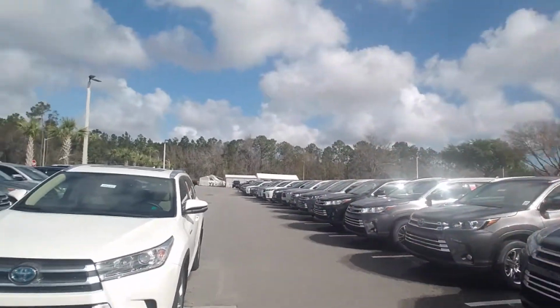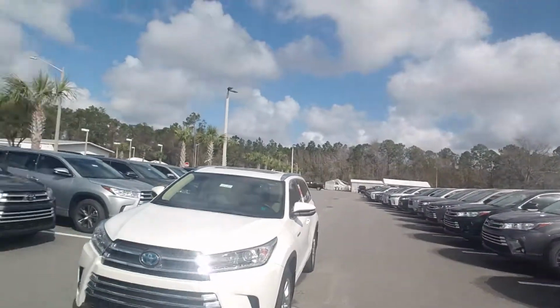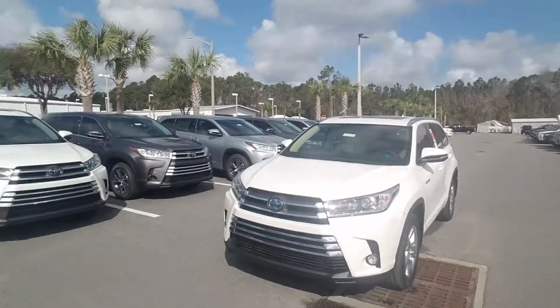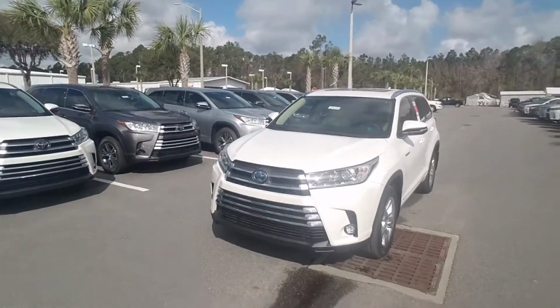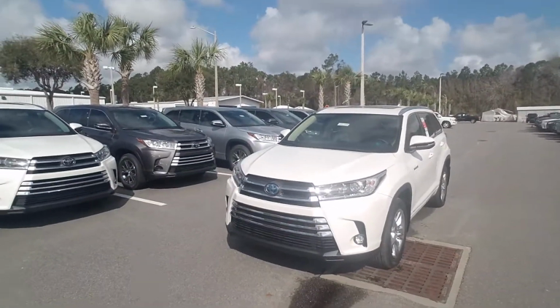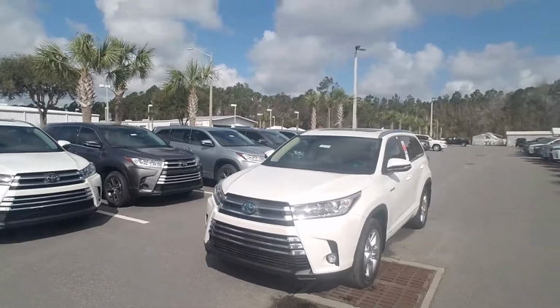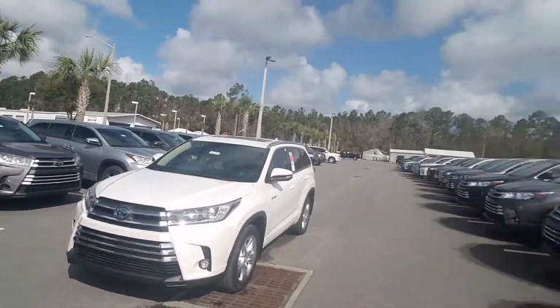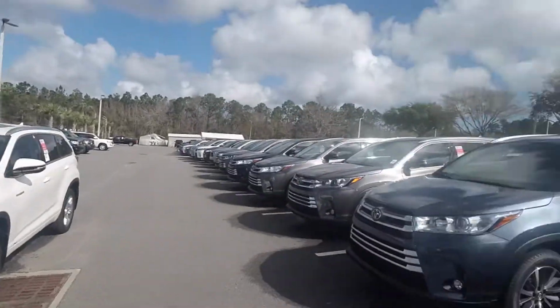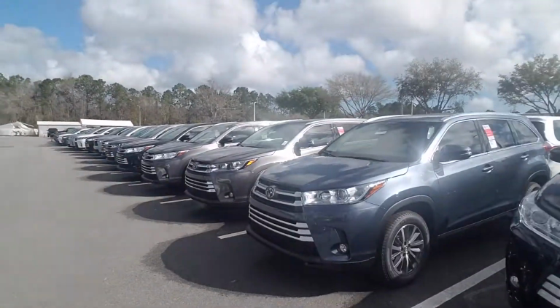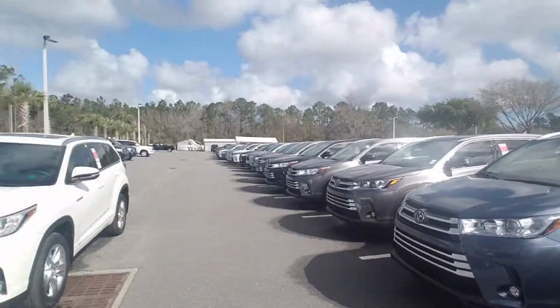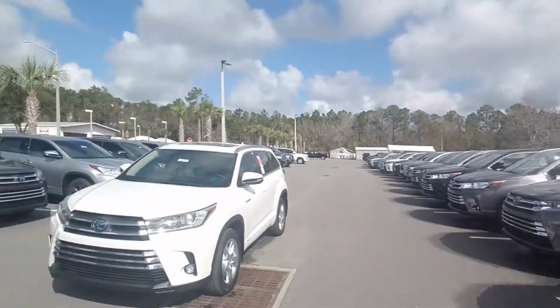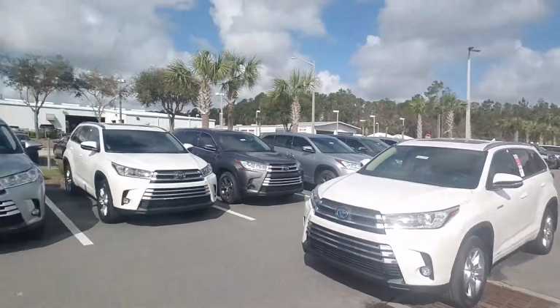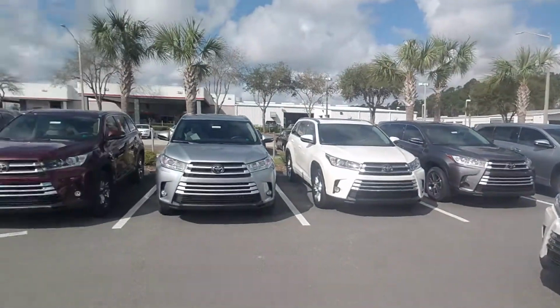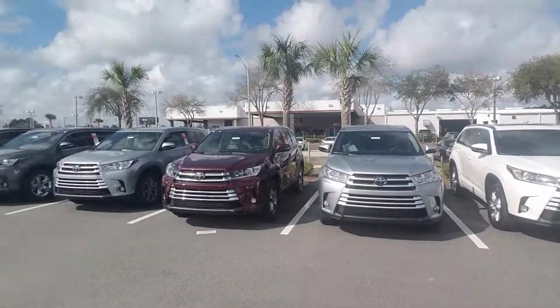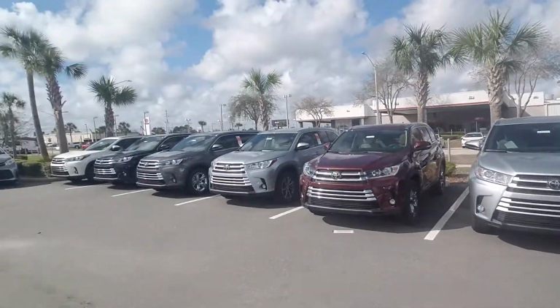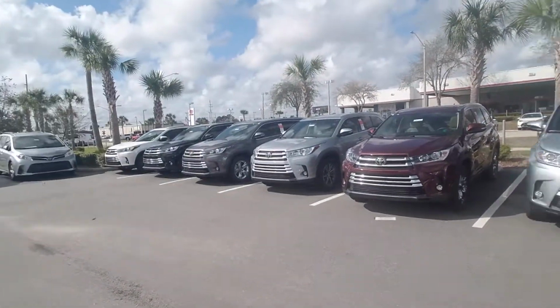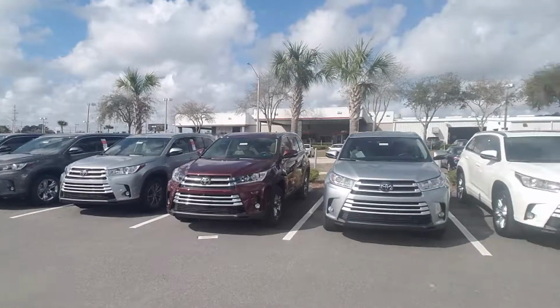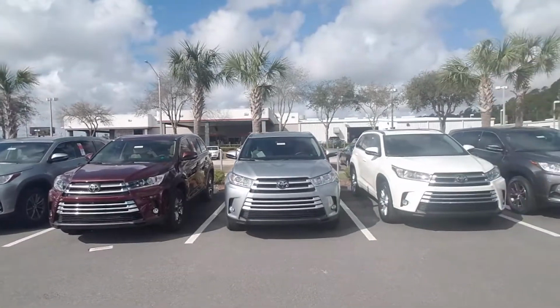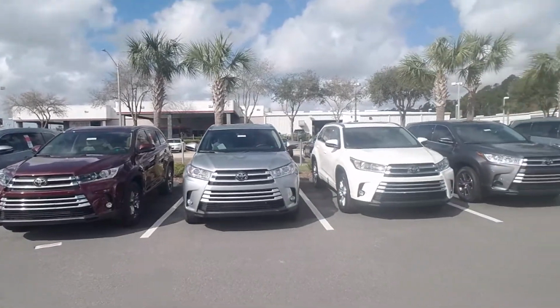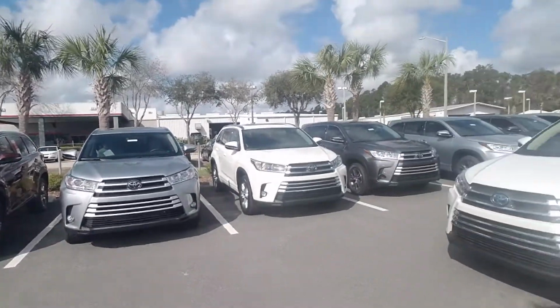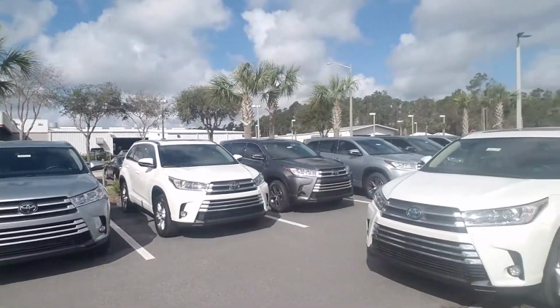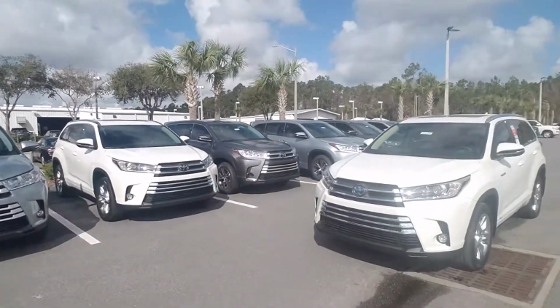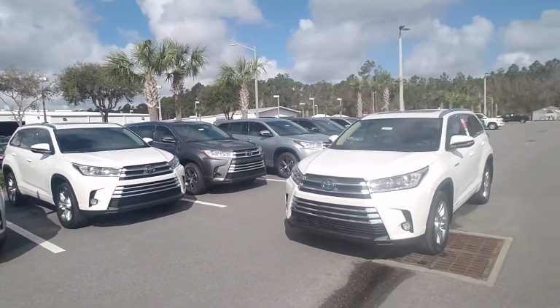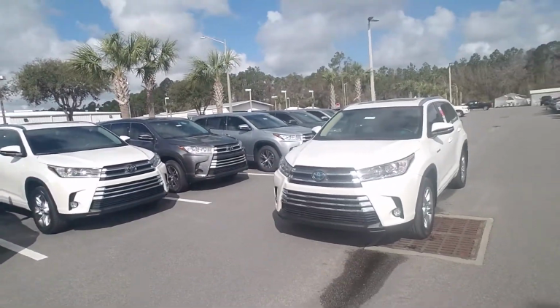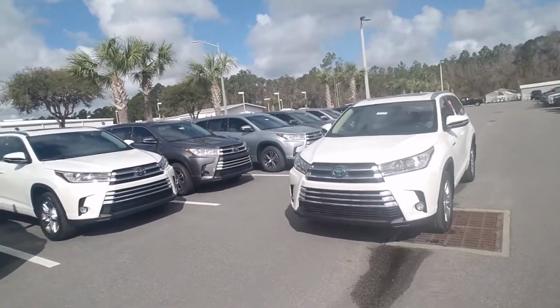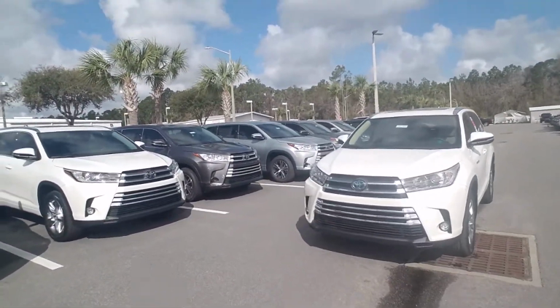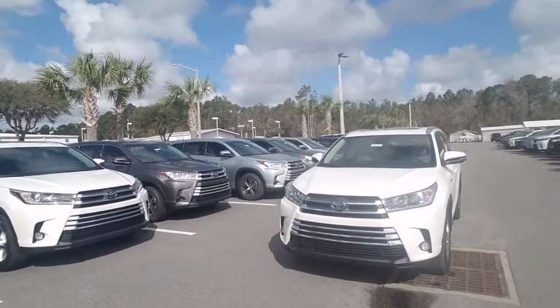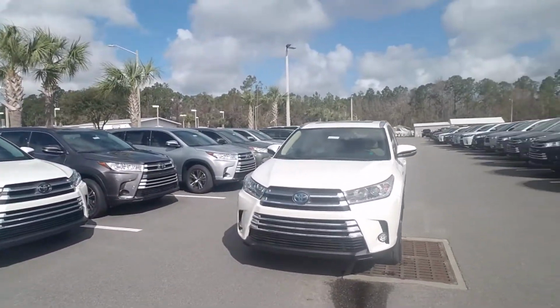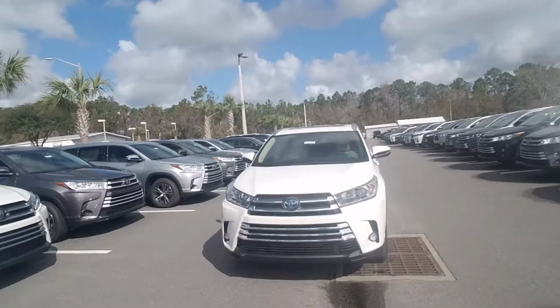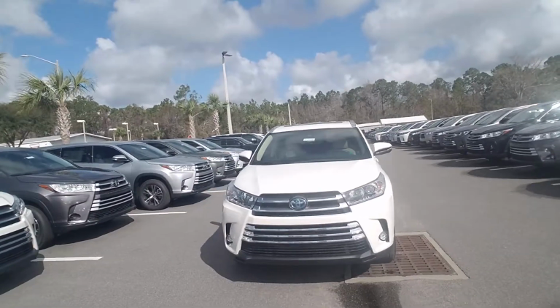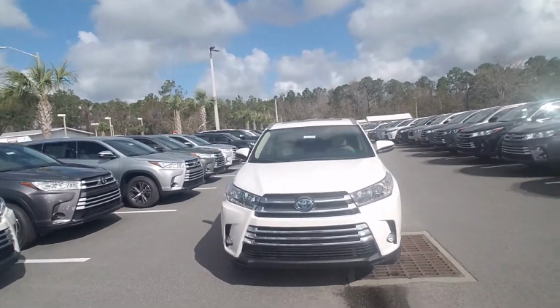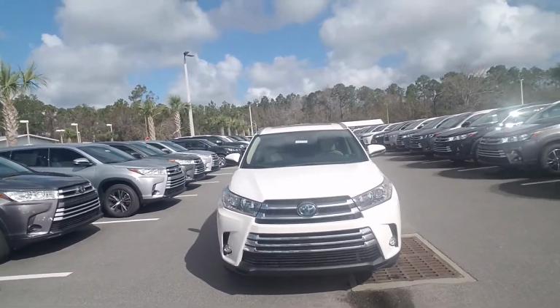So what I have here are the Highlanders — these are the vehicles that you inquired on here at Arlington Toyota. We carry a pretty large selection and have many more available to us at our ports. However, the specific one you inquired on is on ground.